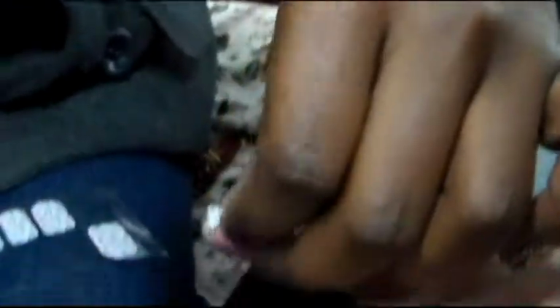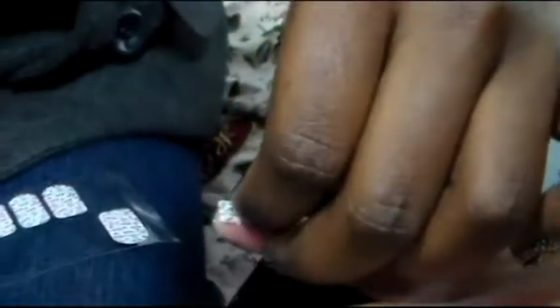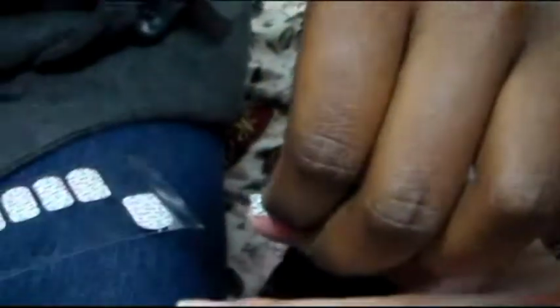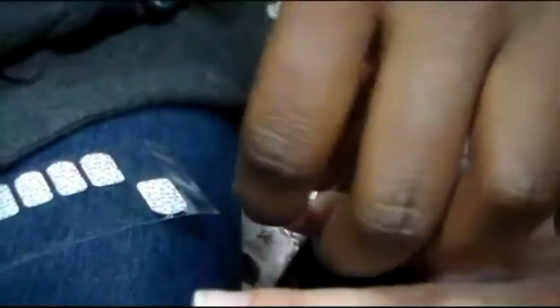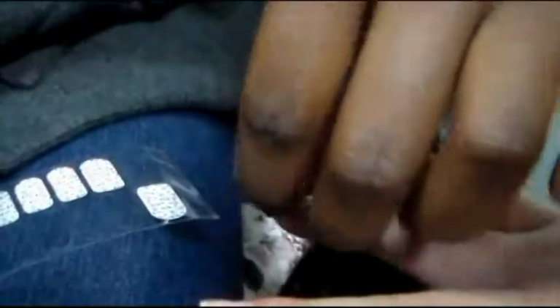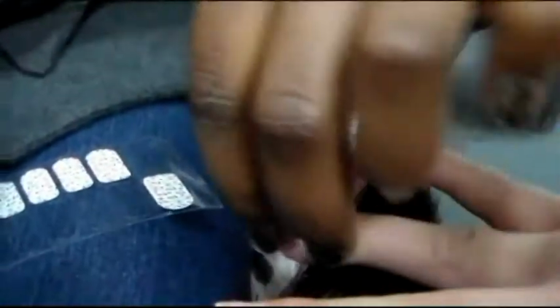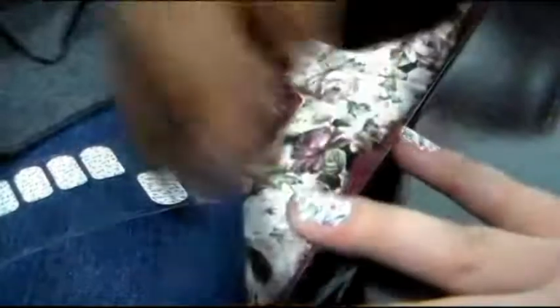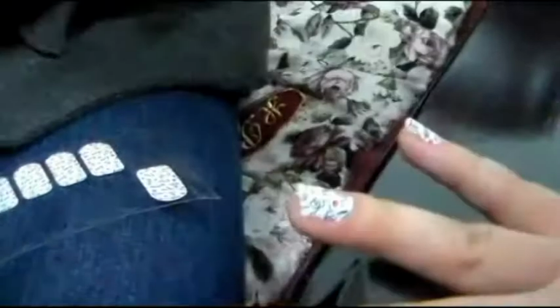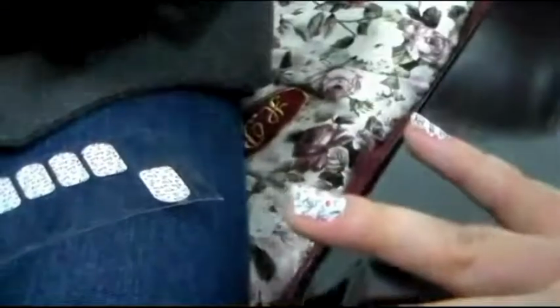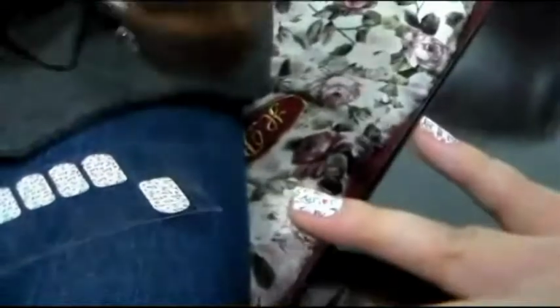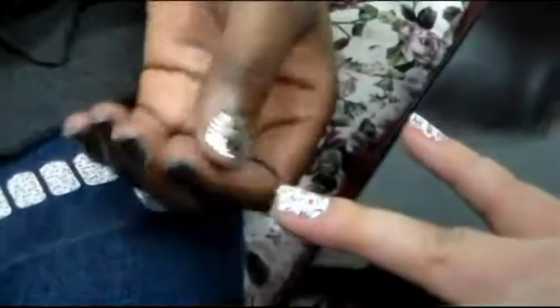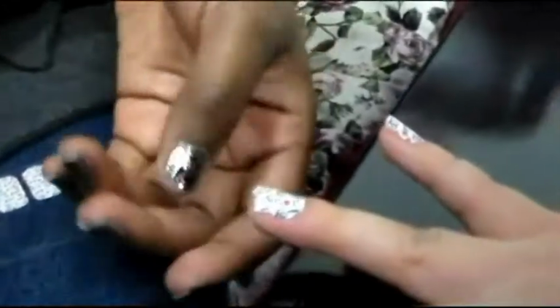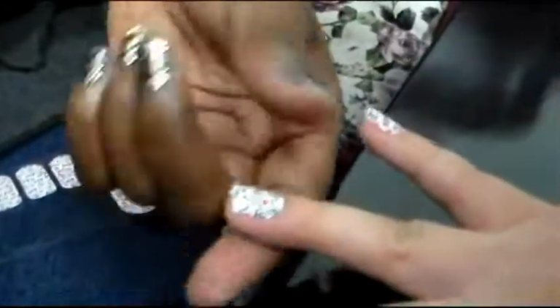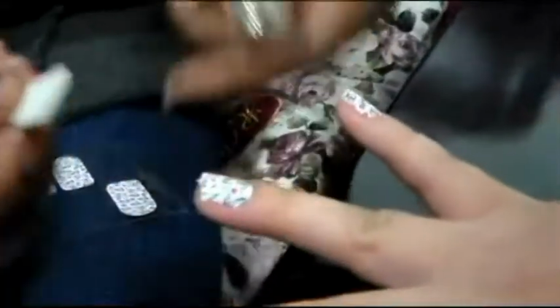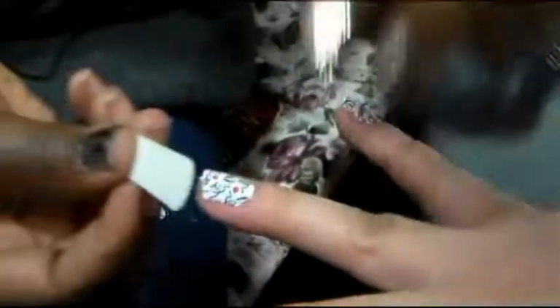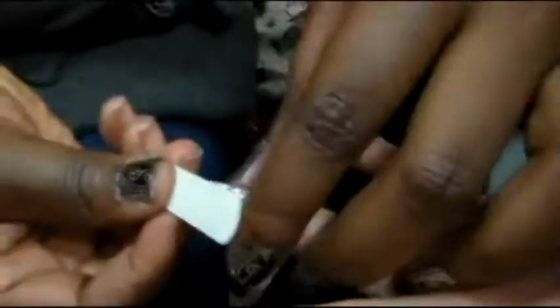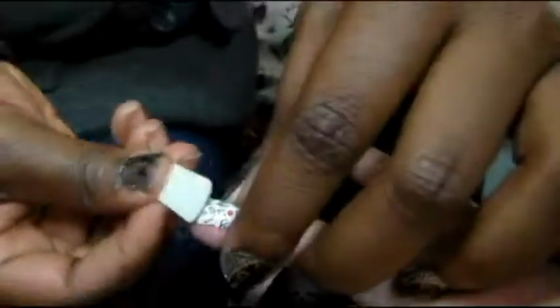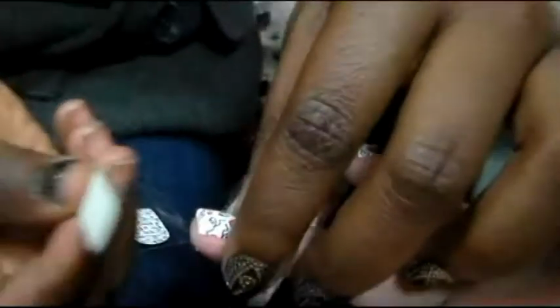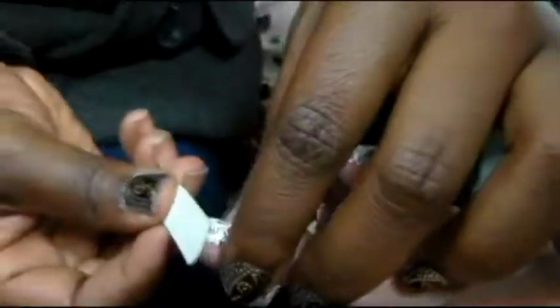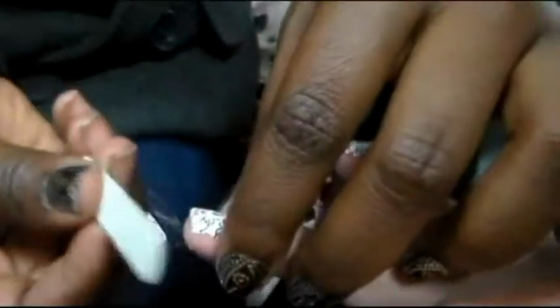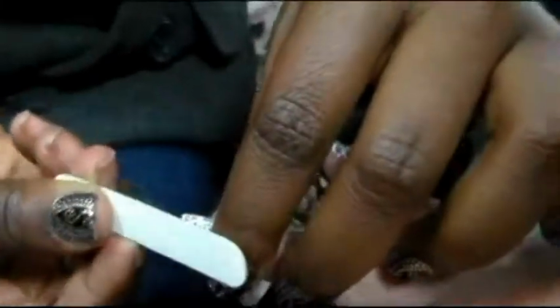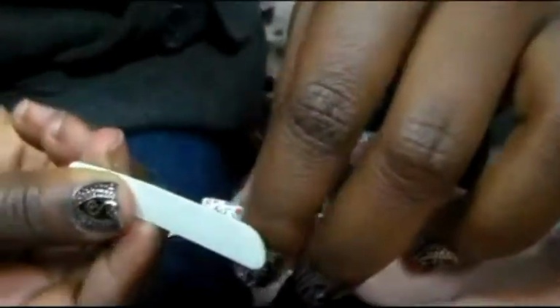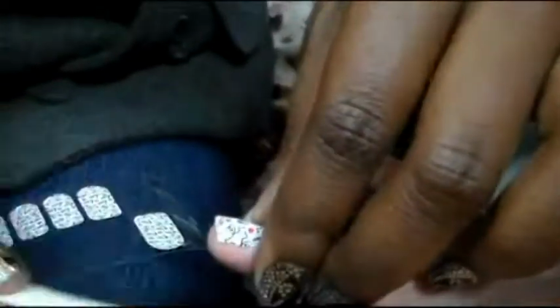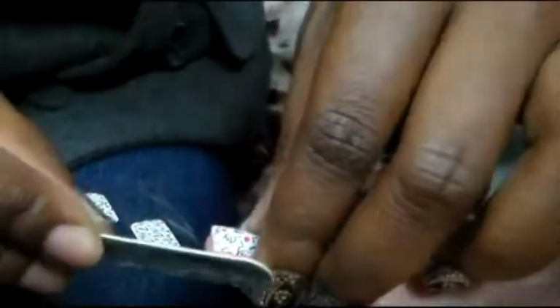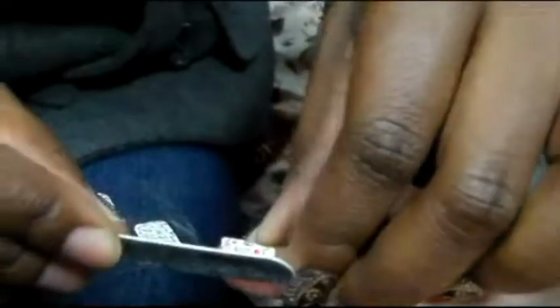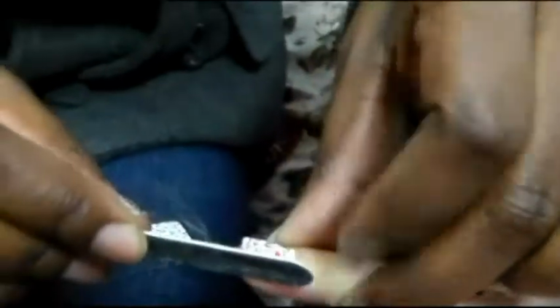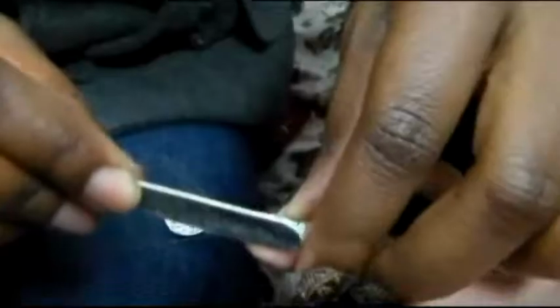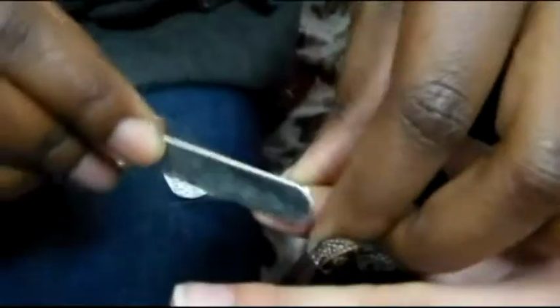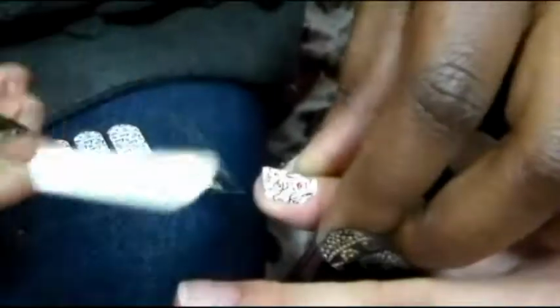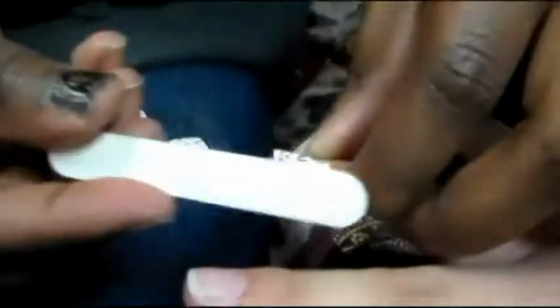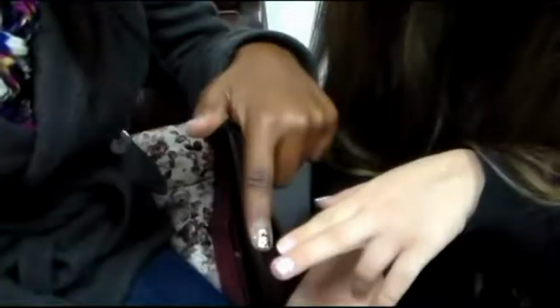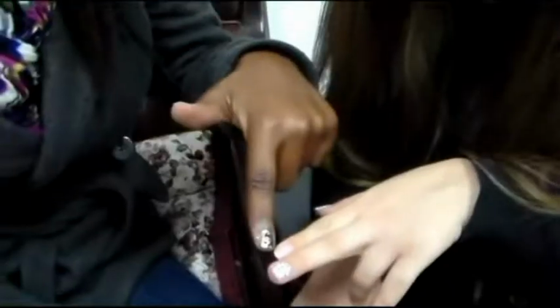To make the nail look perfect and pretty. Bye!